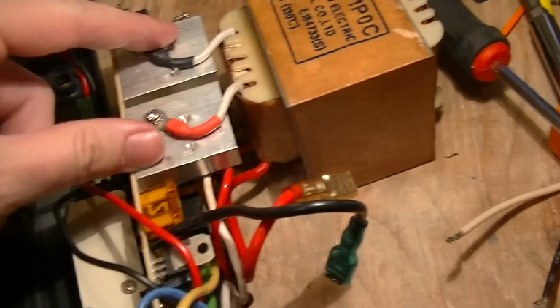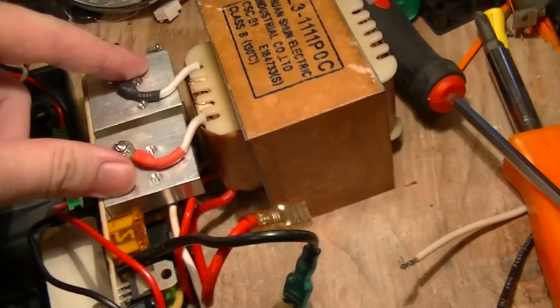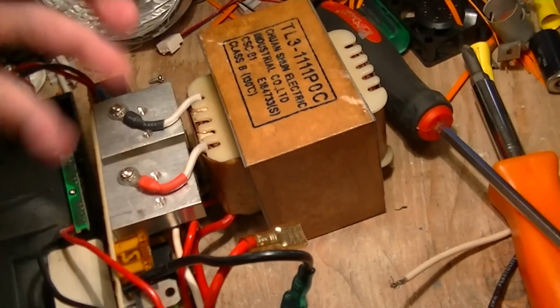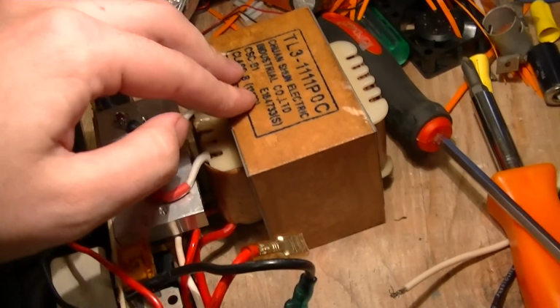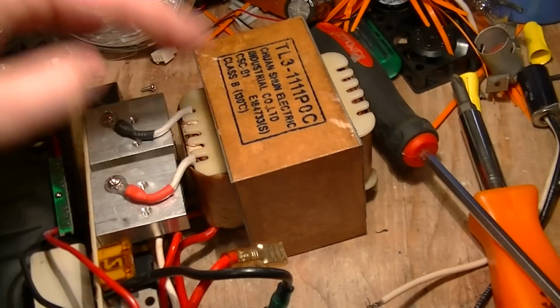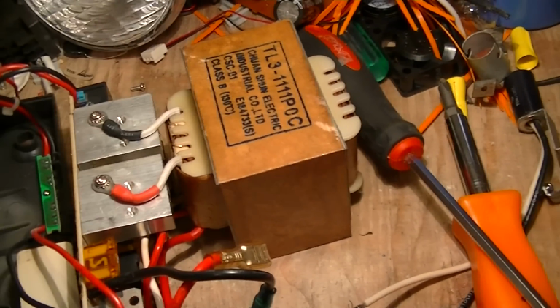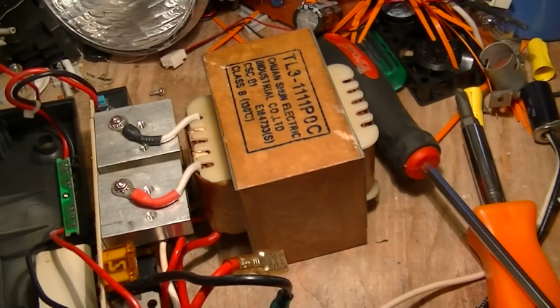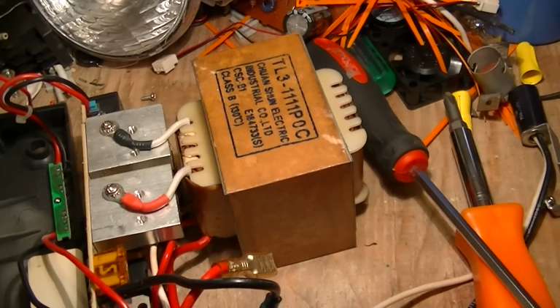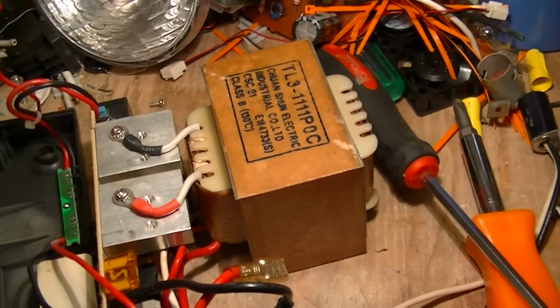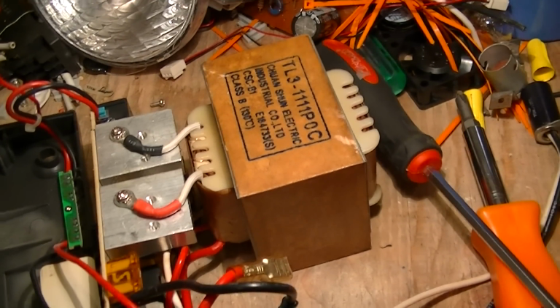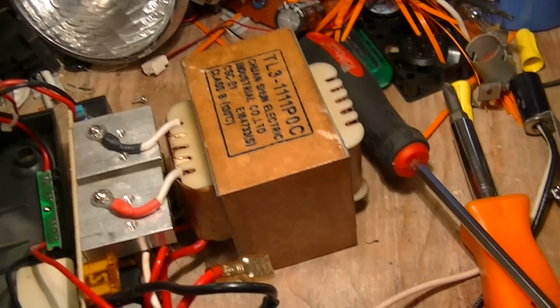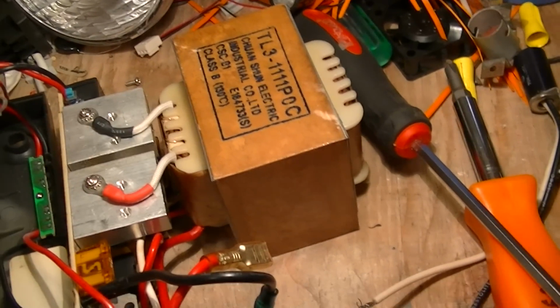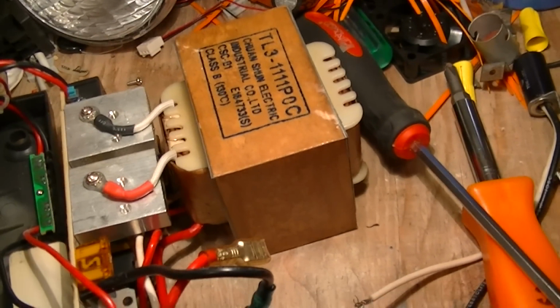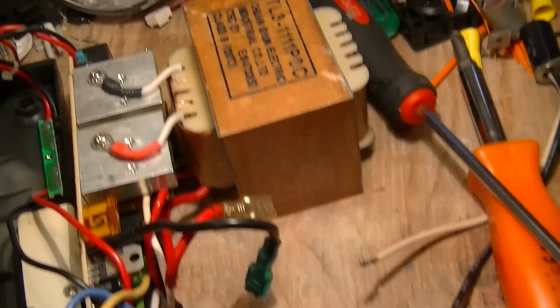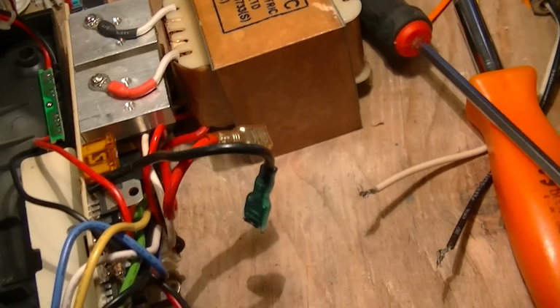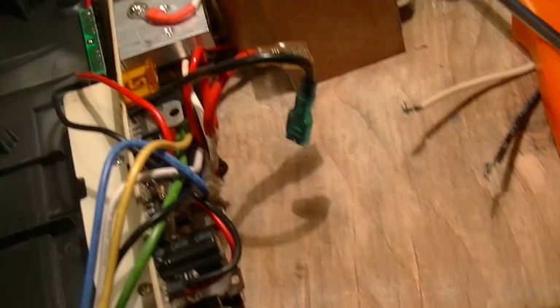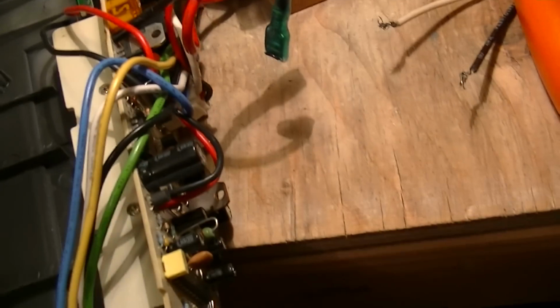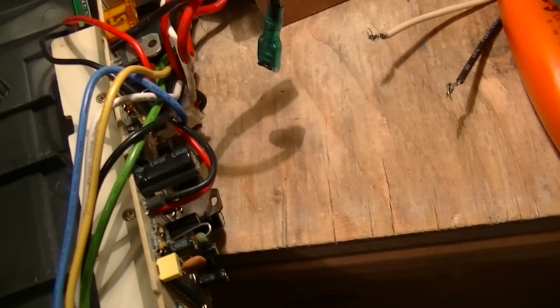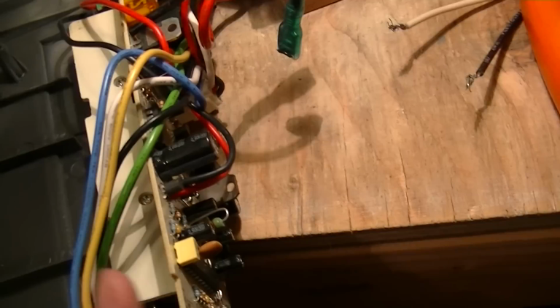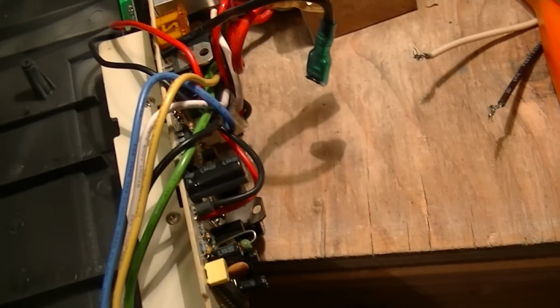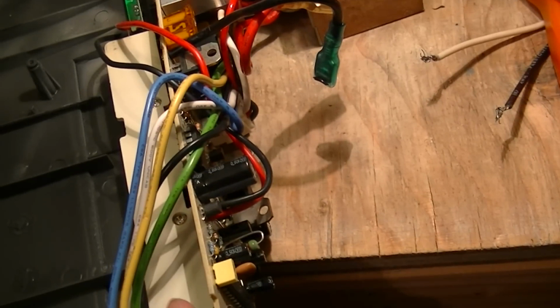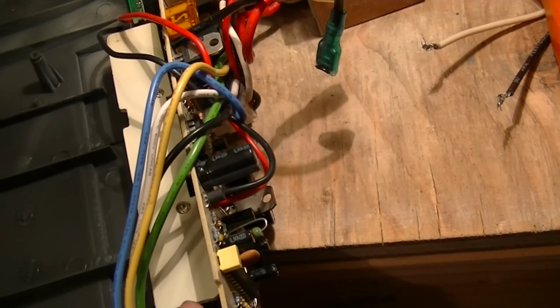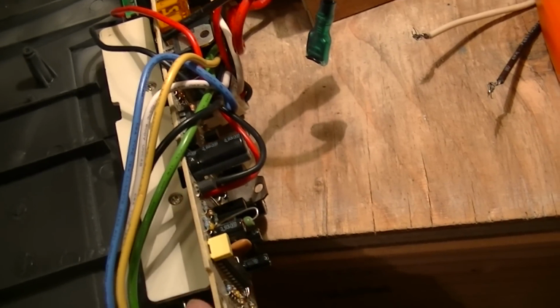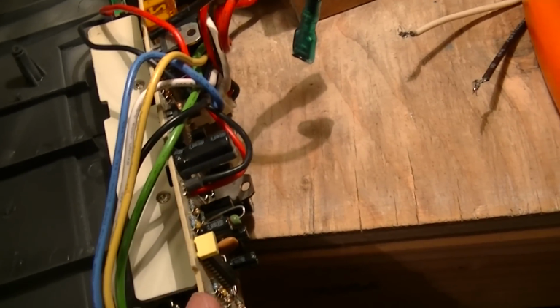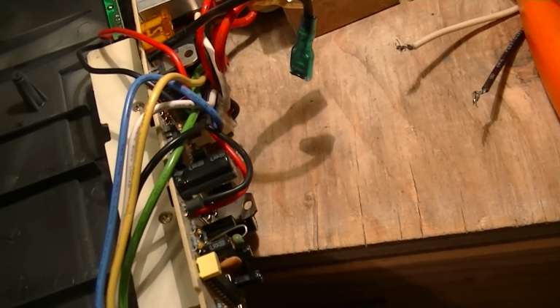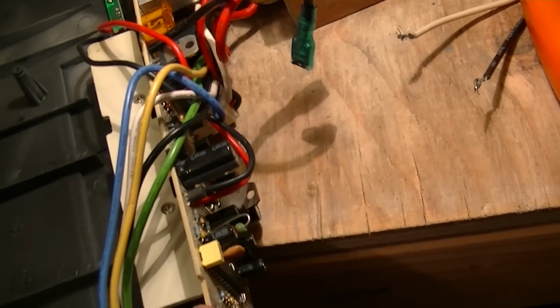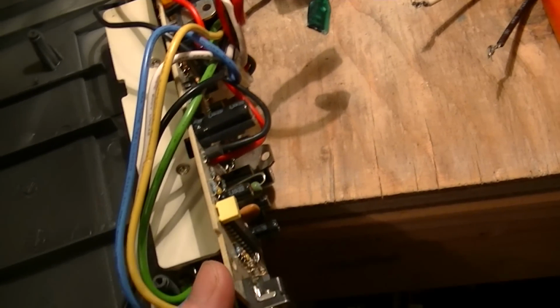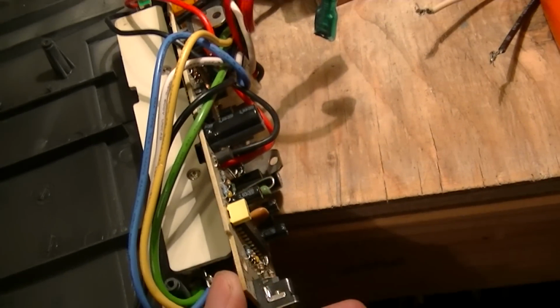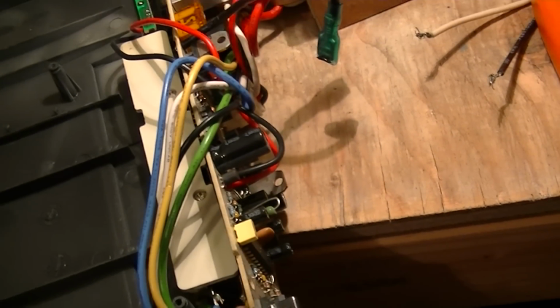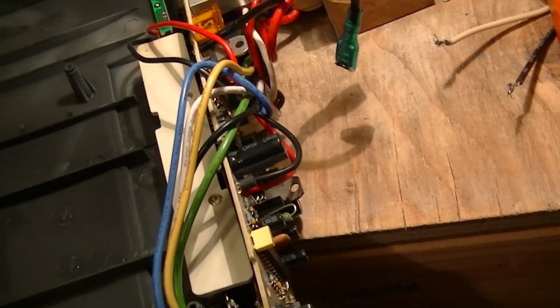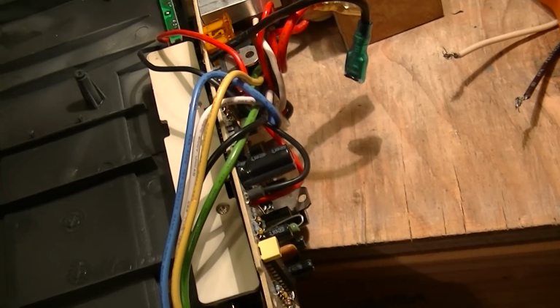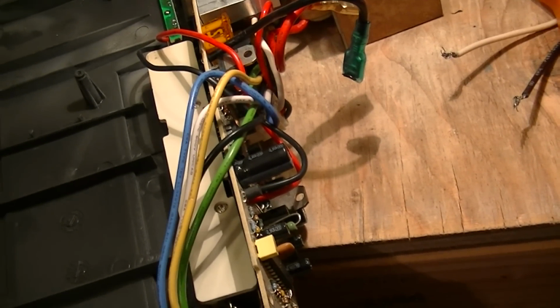It's a typical transformer-type uninterruptable power supply, as virtually all of them are. I have yet to see a switch-mode type inverter in an uninterruptable power supply, but they probably do exist.